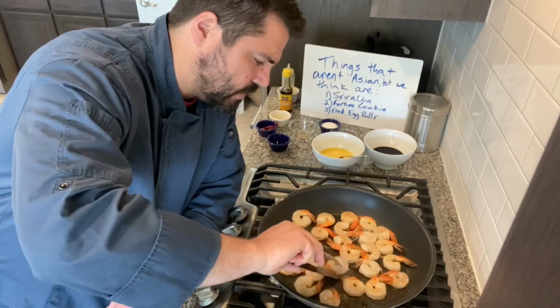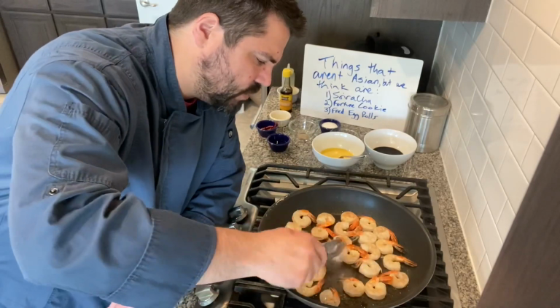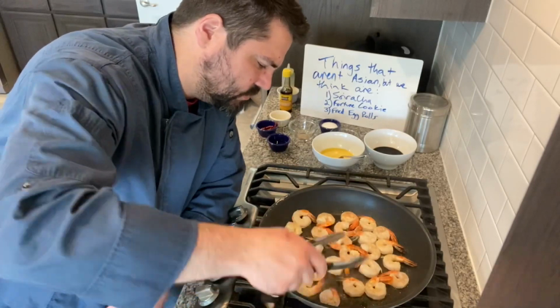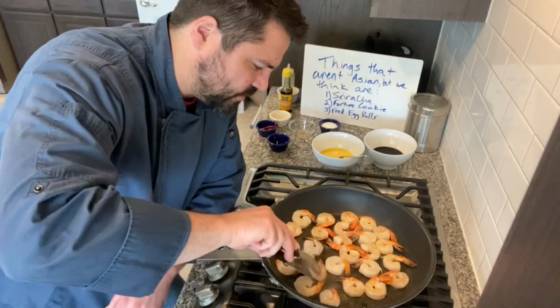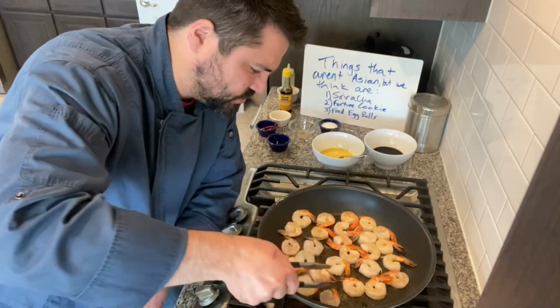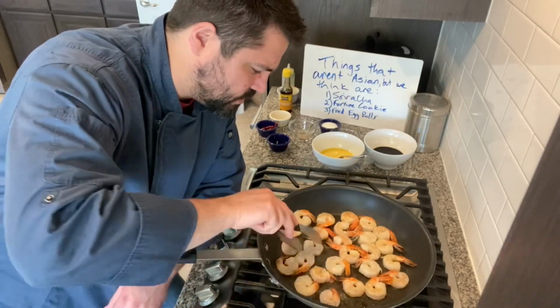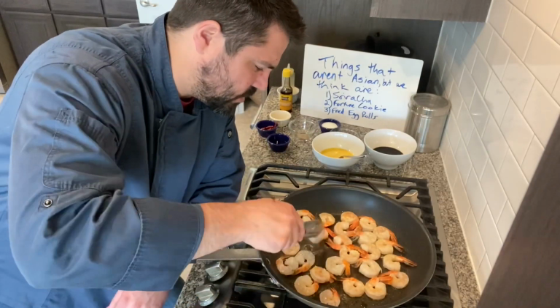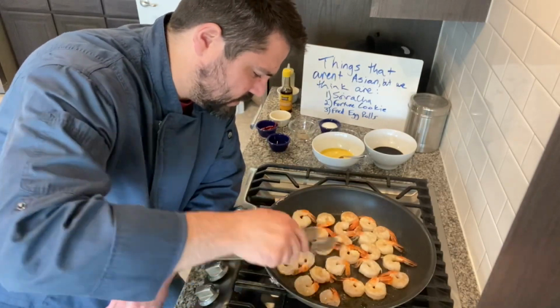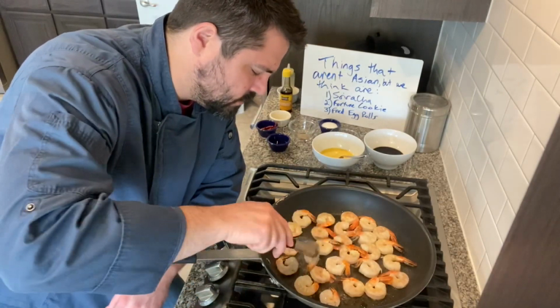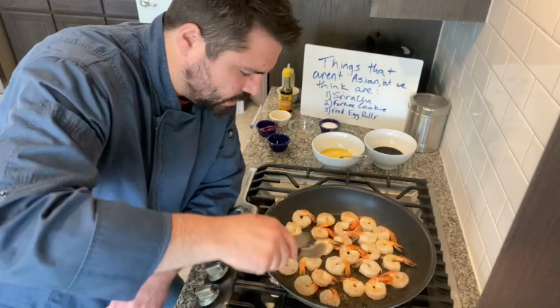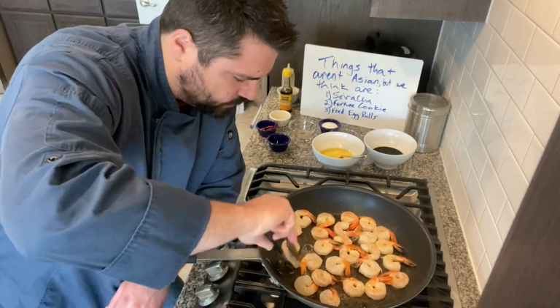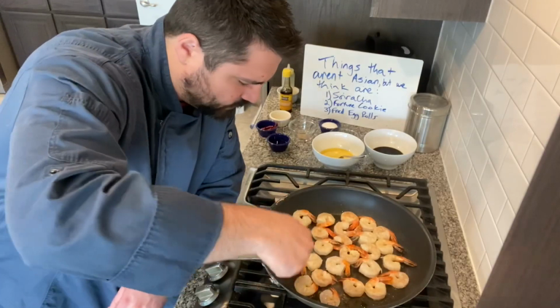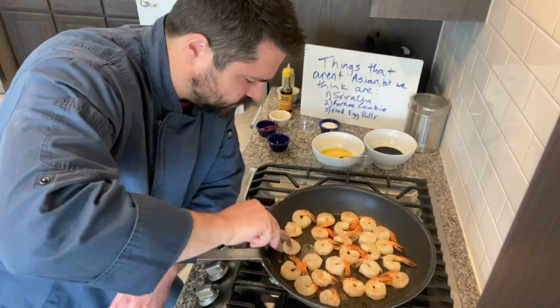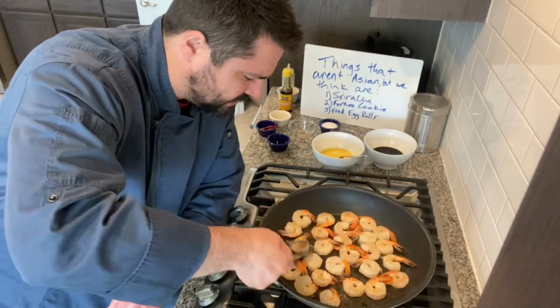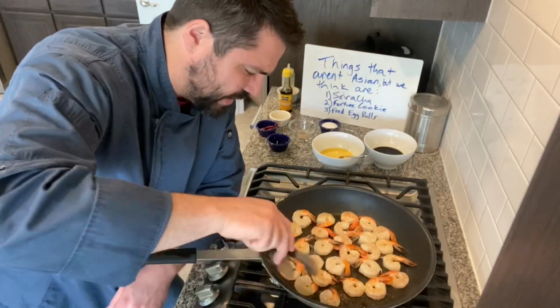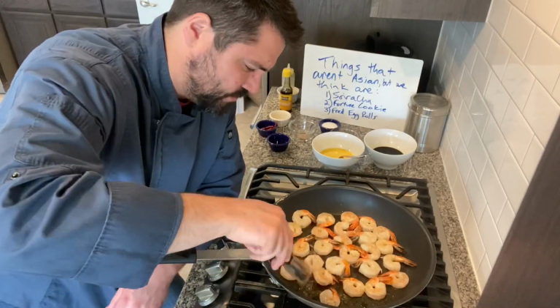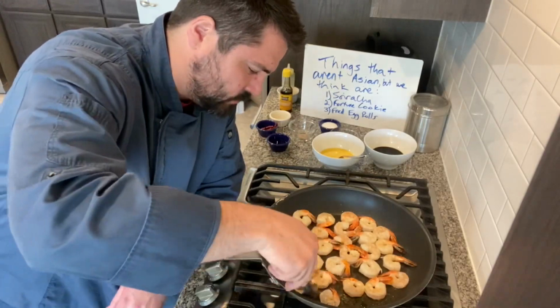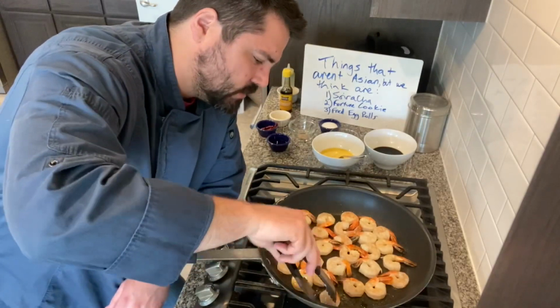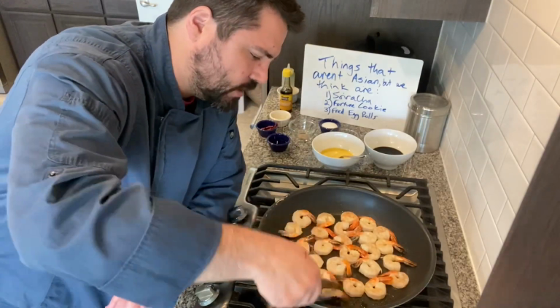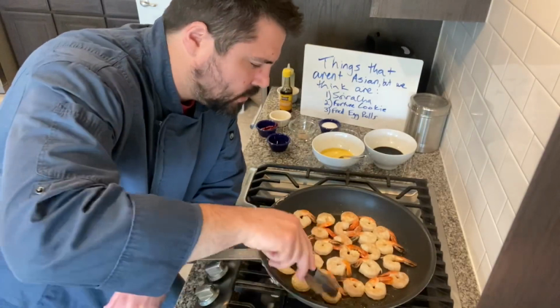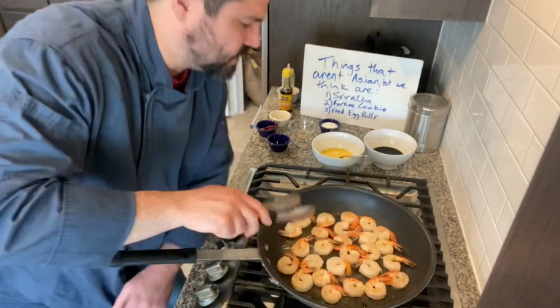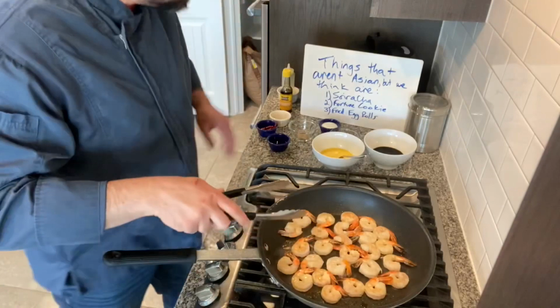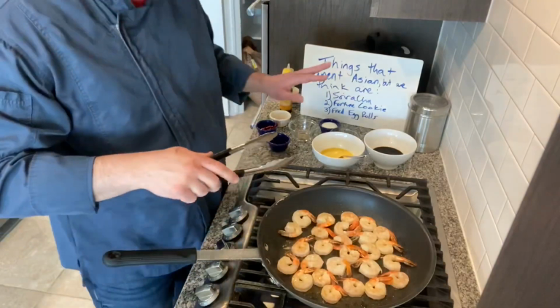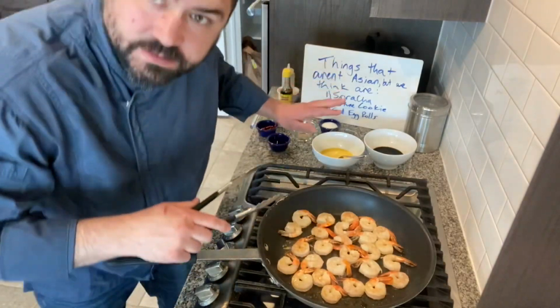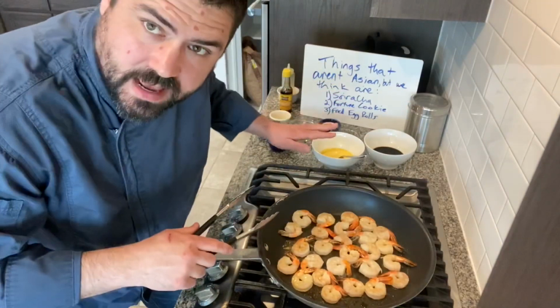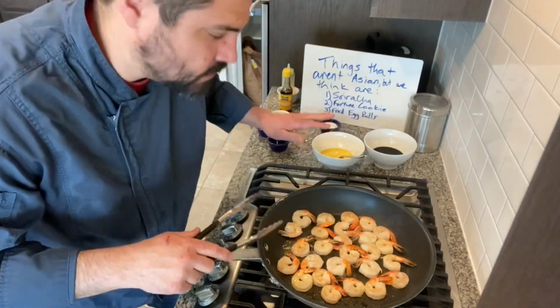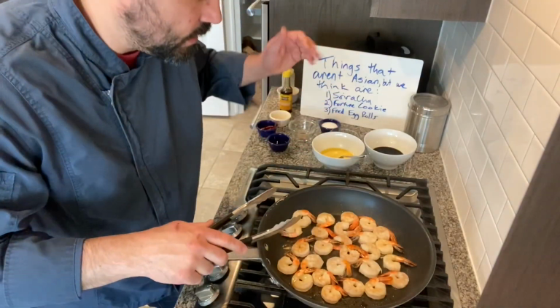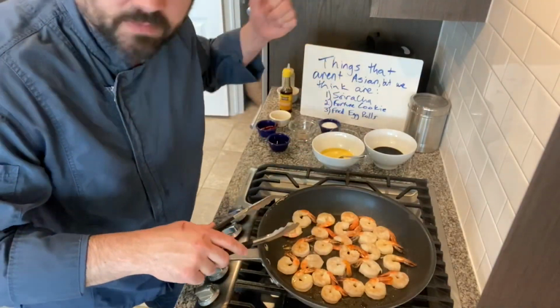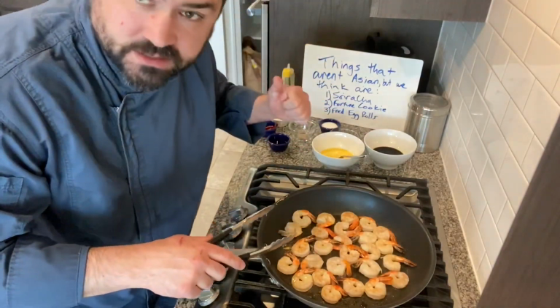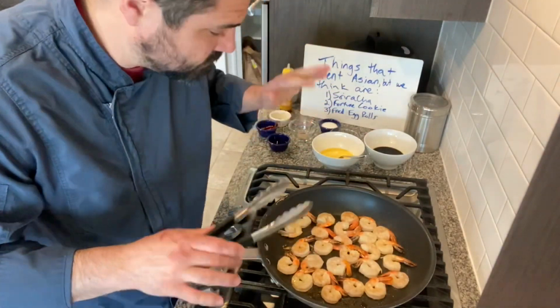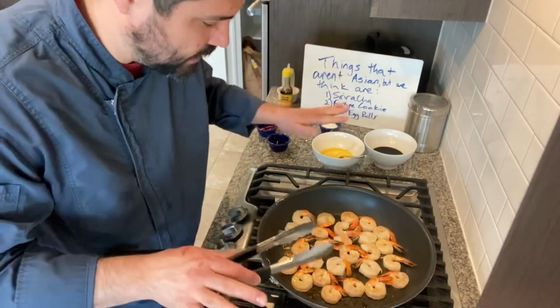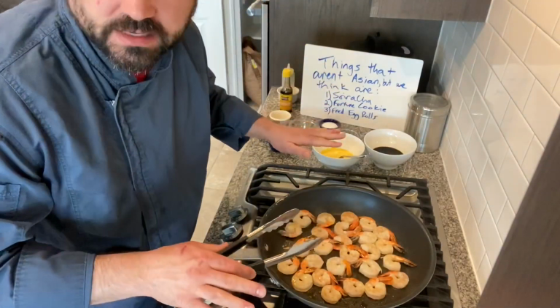I avoided using fresh ginger and garlic here because we're making this a pantry meal — just using stuff from my spice cabinet, my freezer, and the pantry.